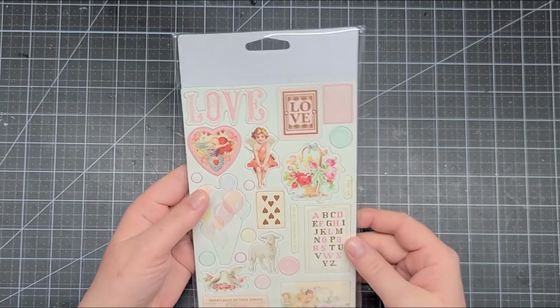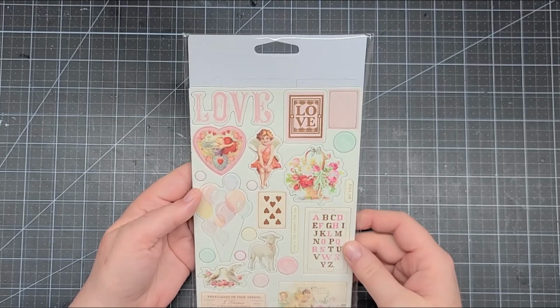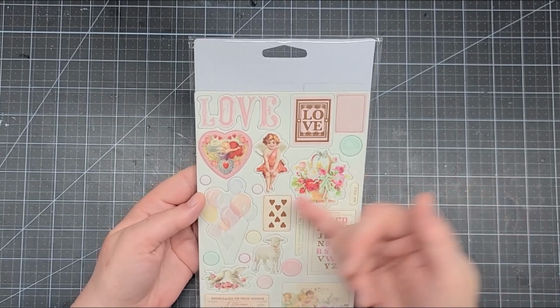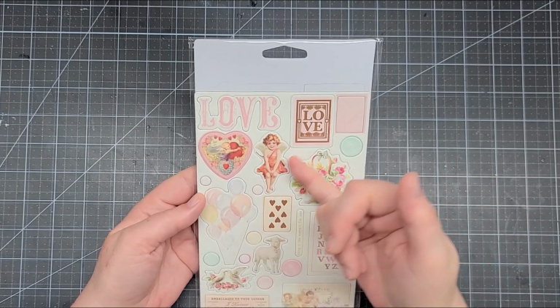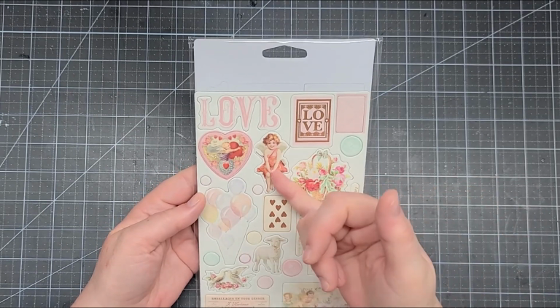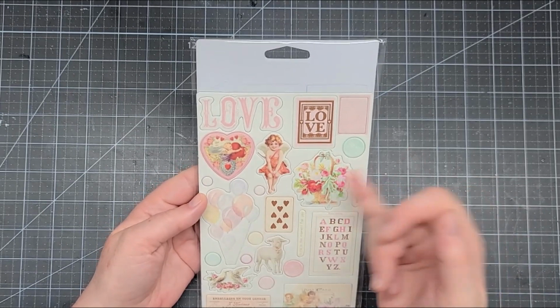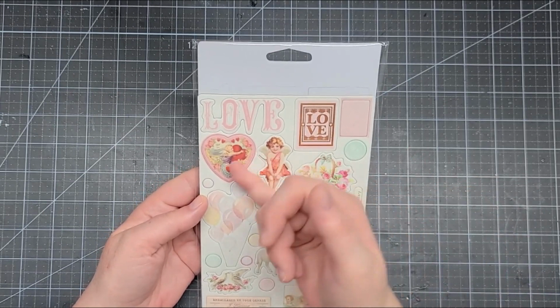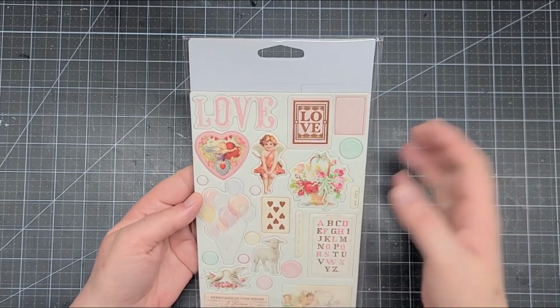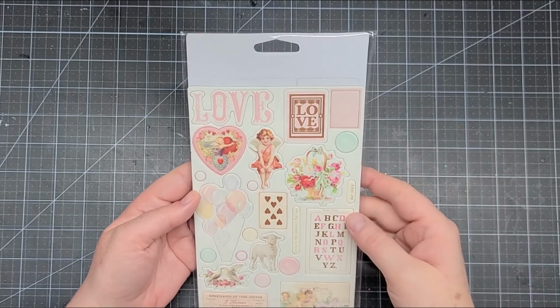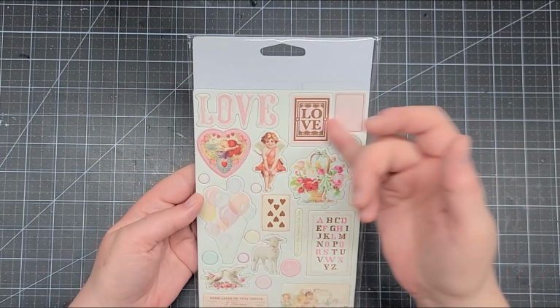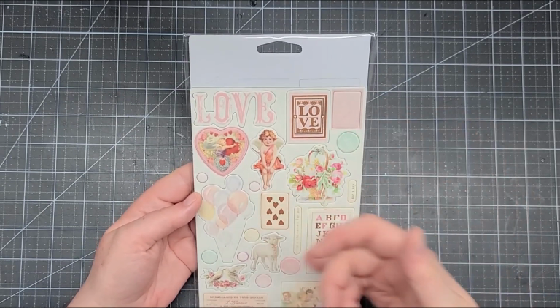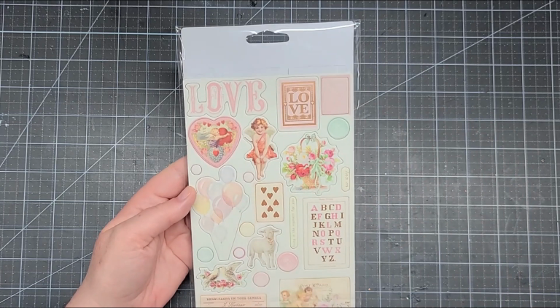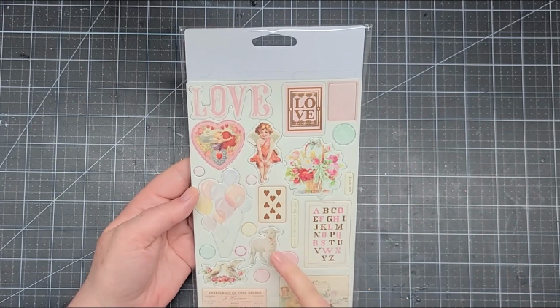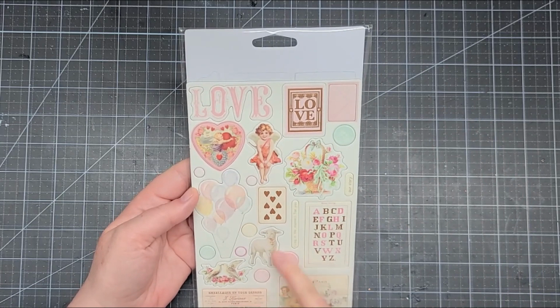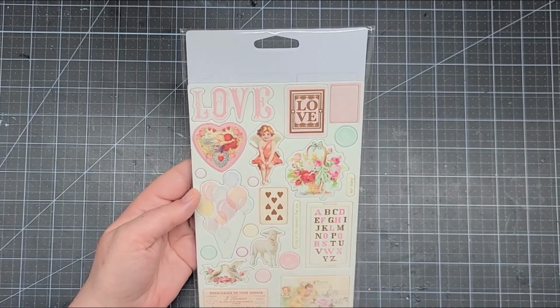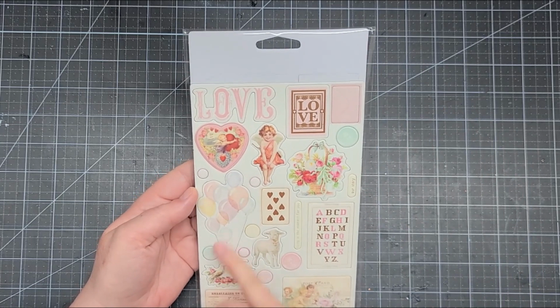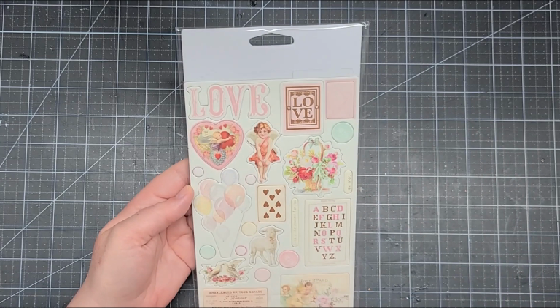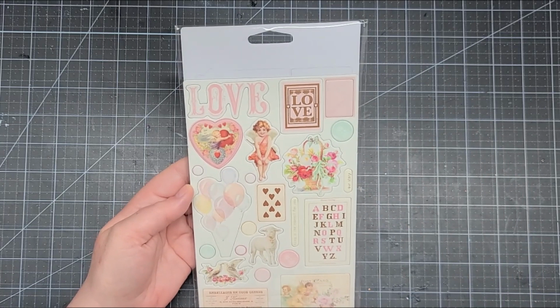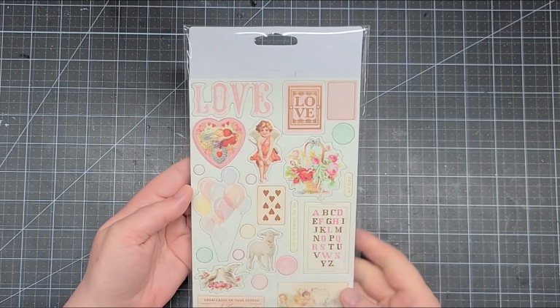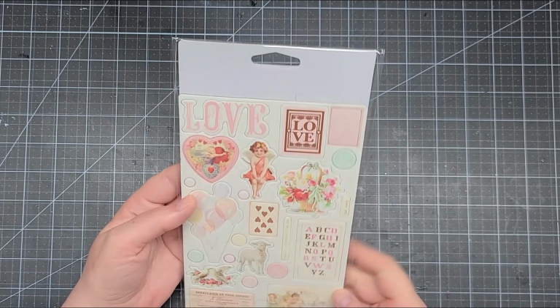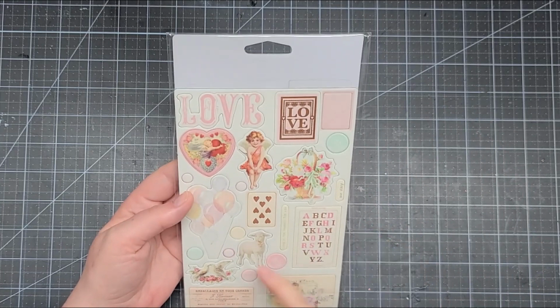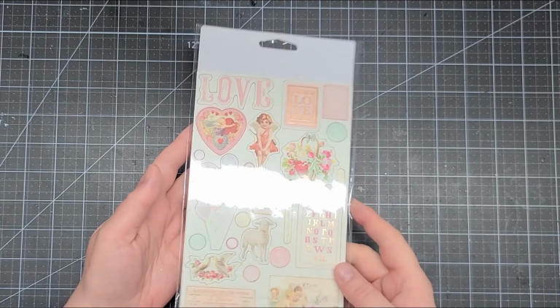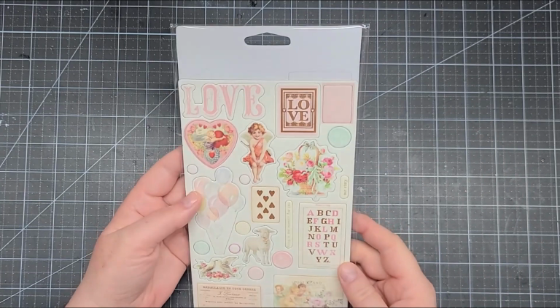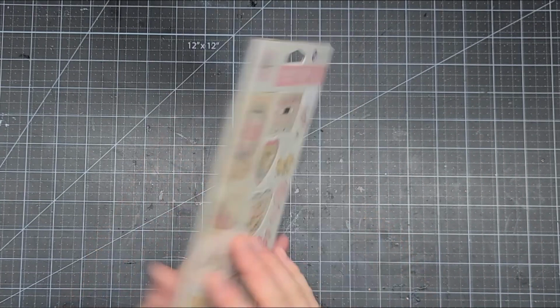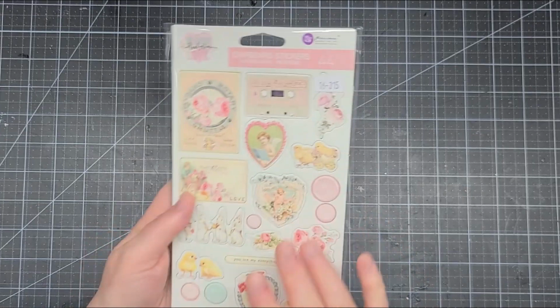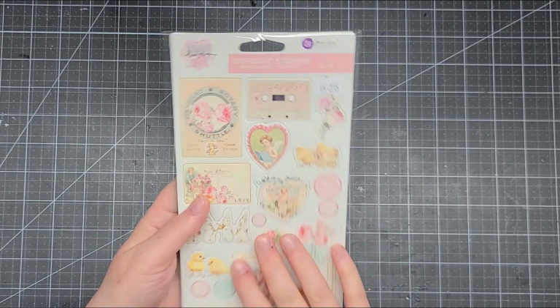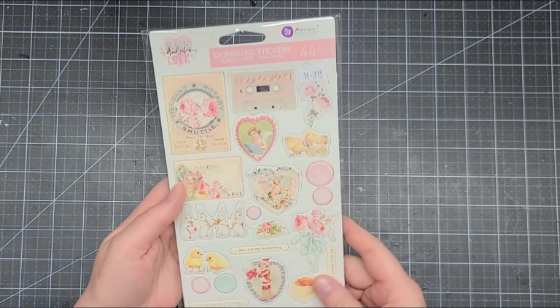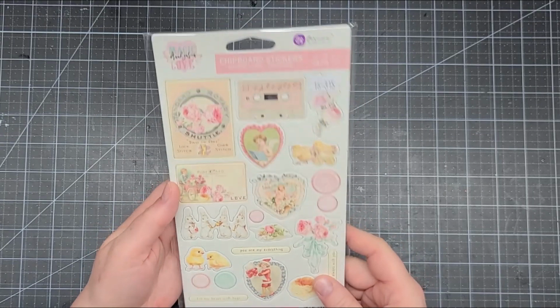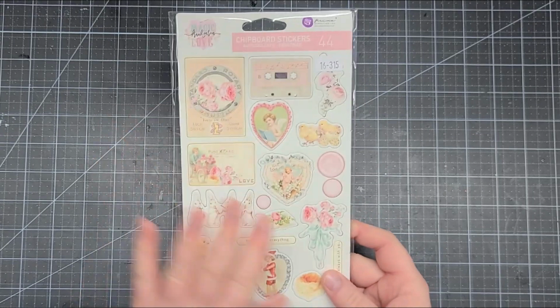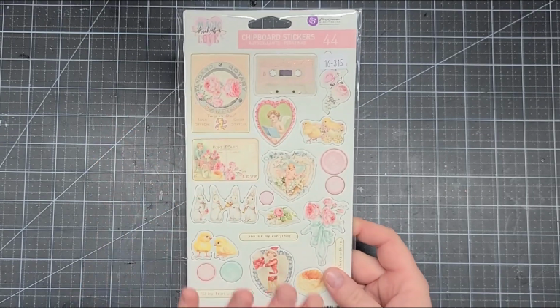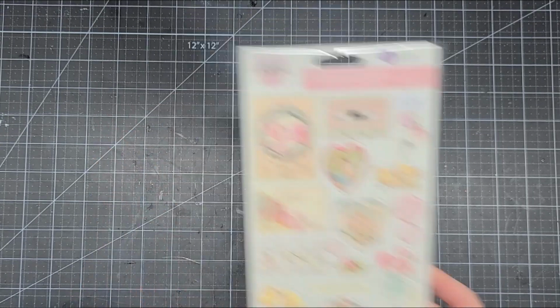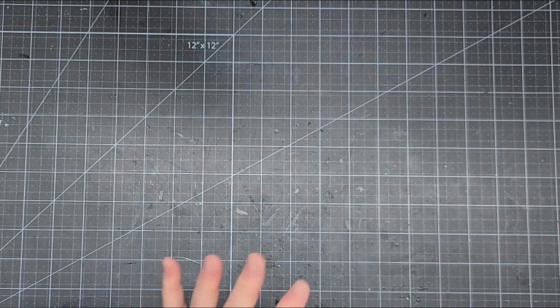On the back we have little cherubs and love motifs, but also little lambs and little balloons. I think it's going to be a collection that we can use anytime.